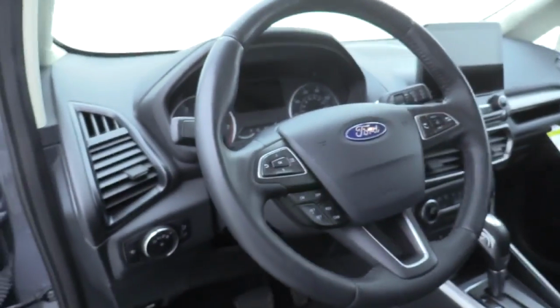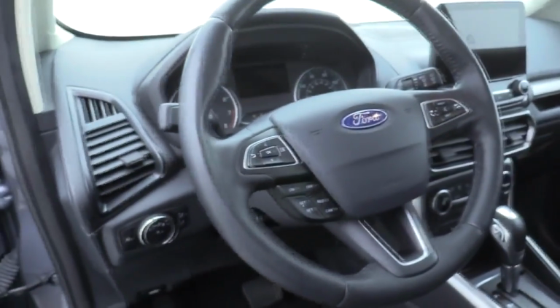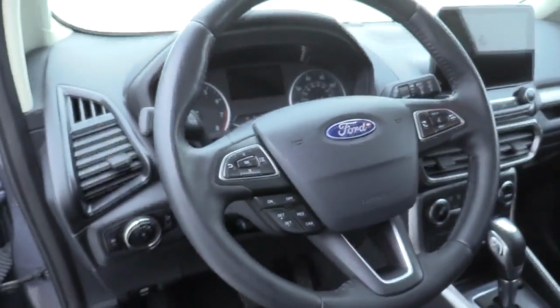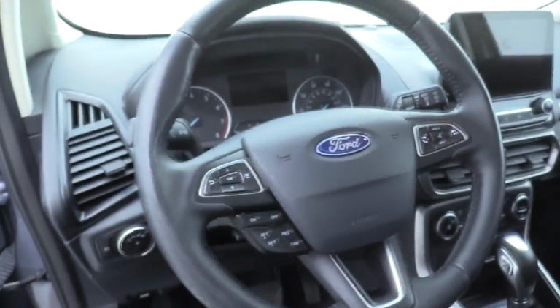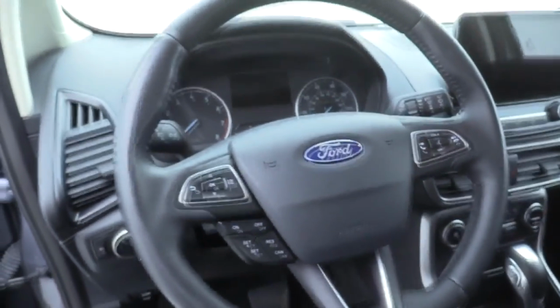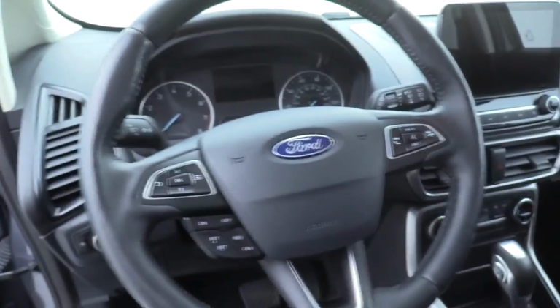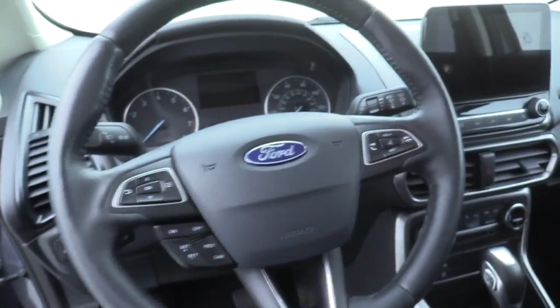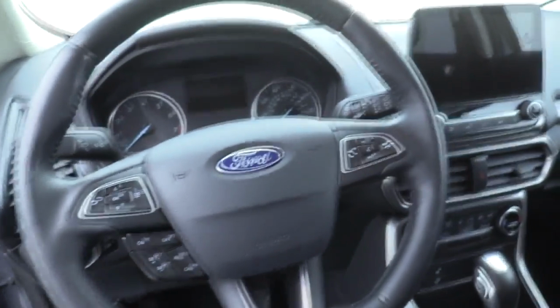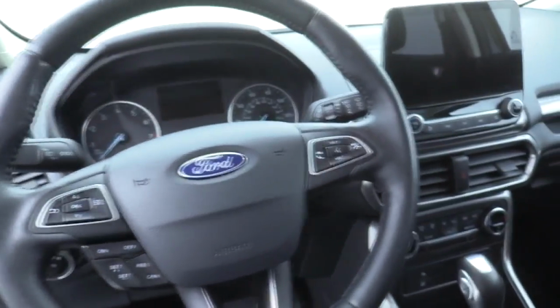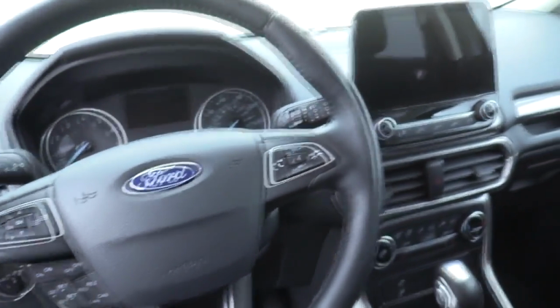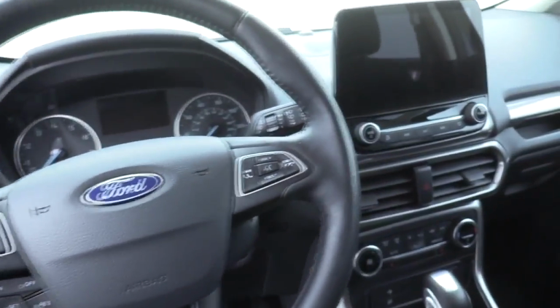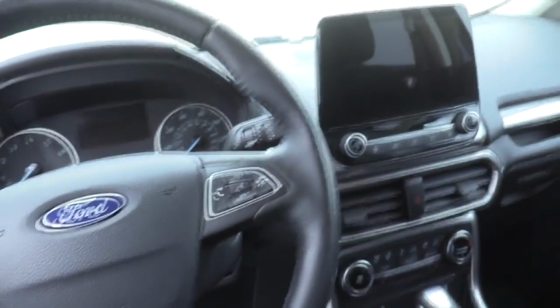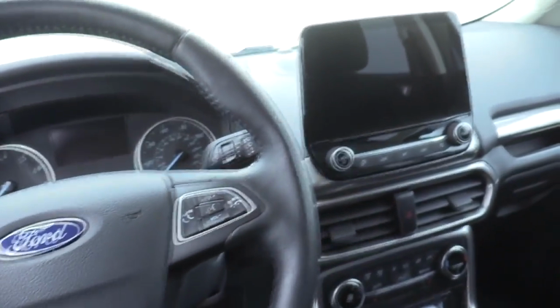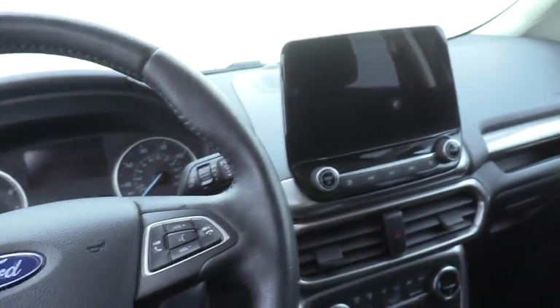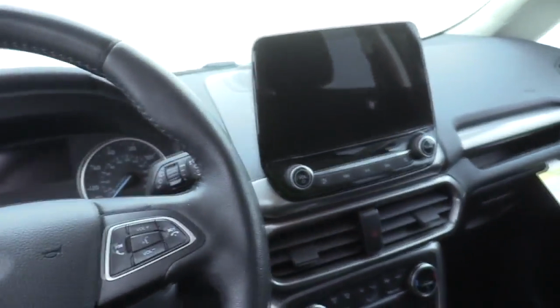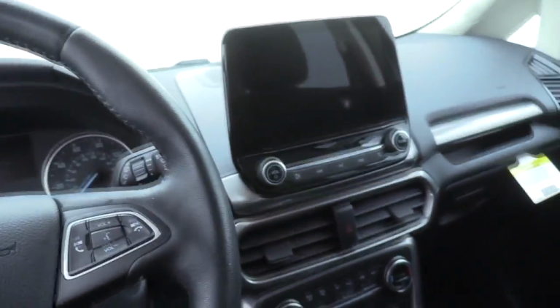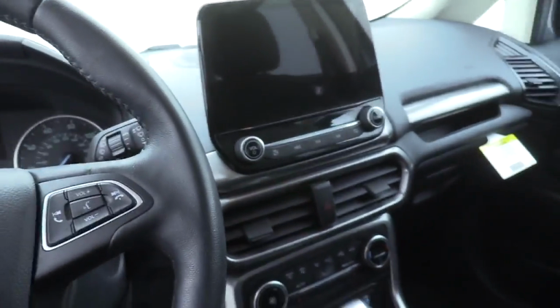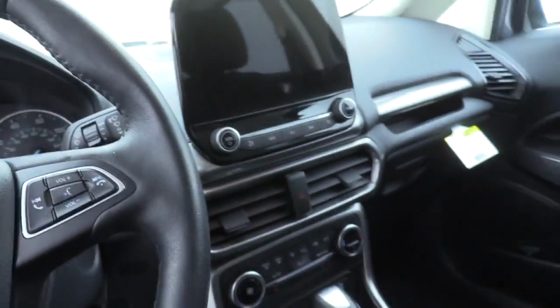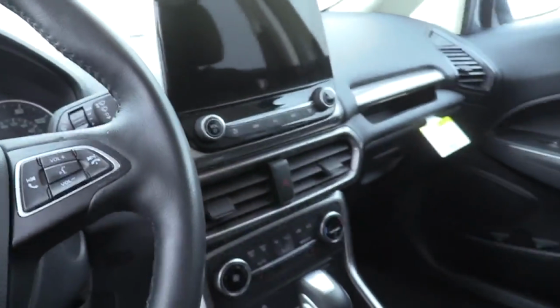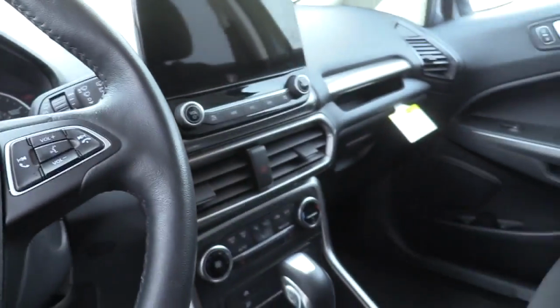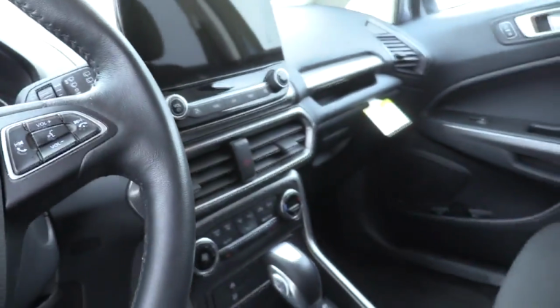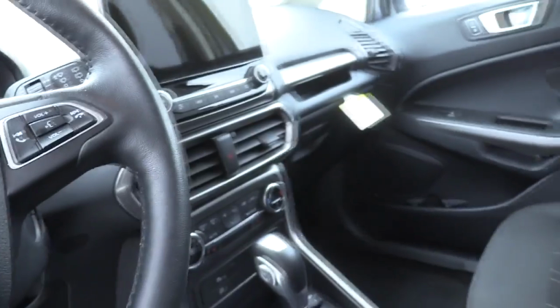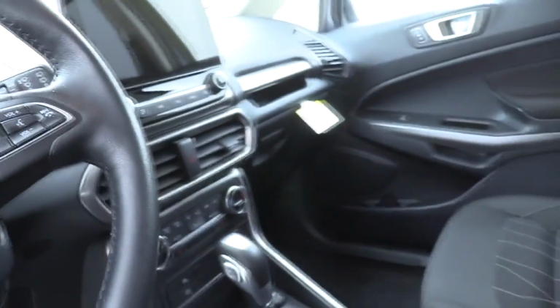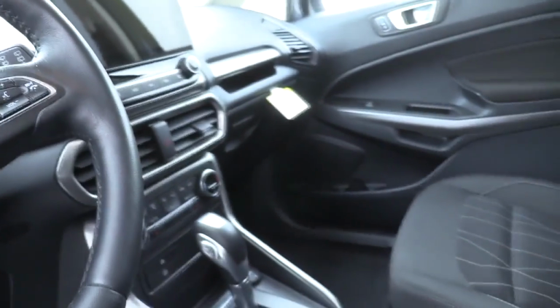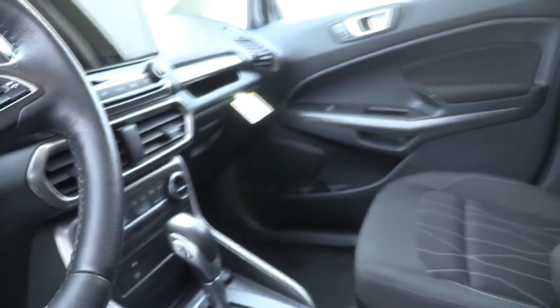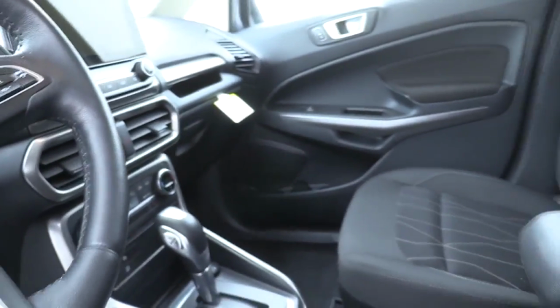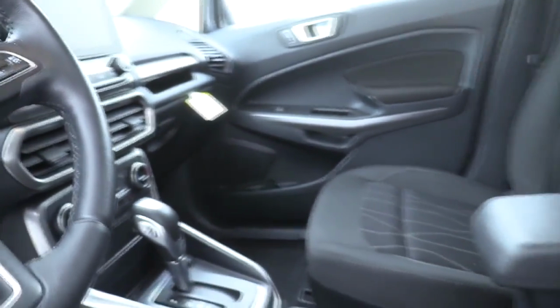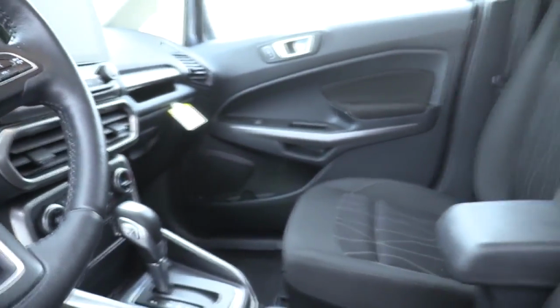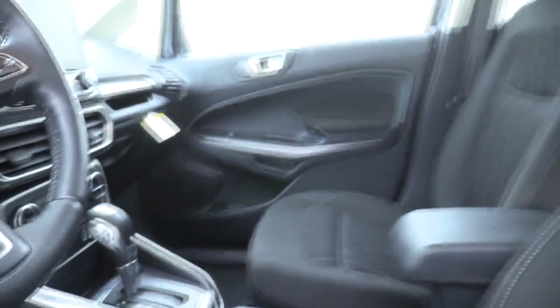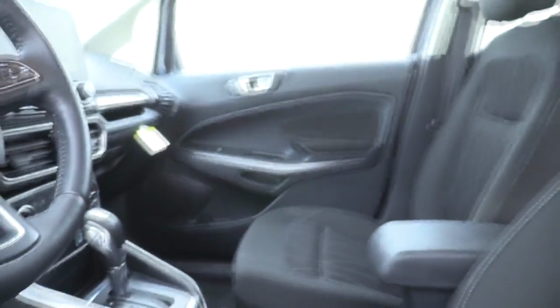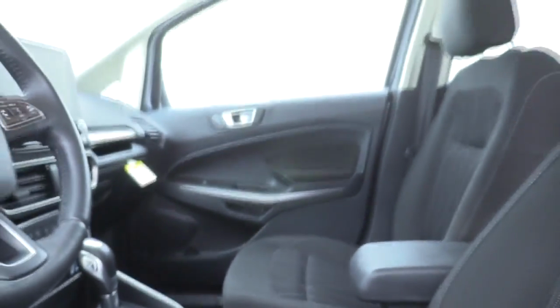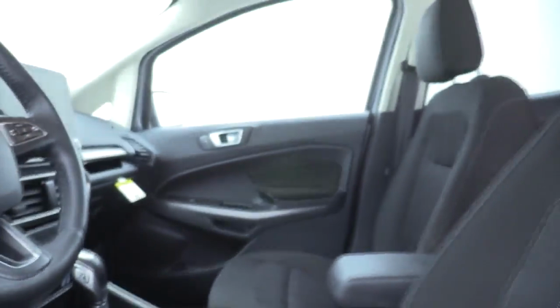Trip computer, heated front seat, brake assist, overhead console, remote keyless entry, tachometer, panic alarm, power moonroof, power driver's seat. Come see the car for yourself.